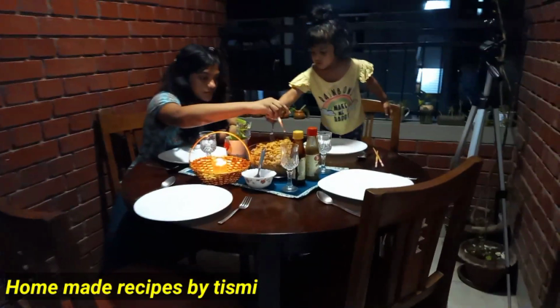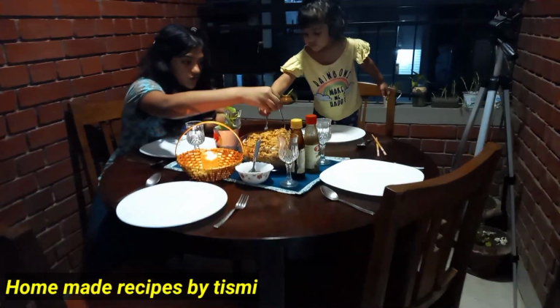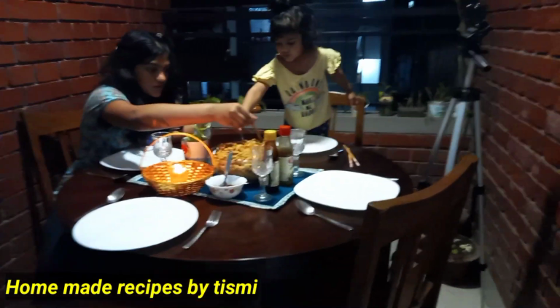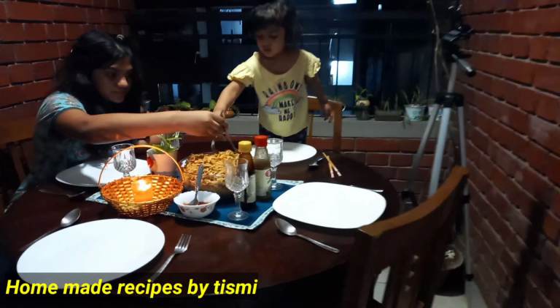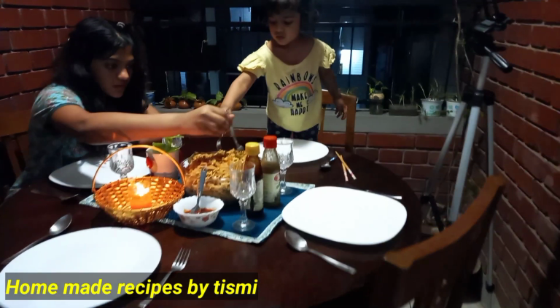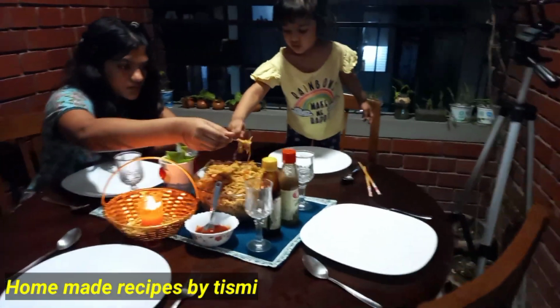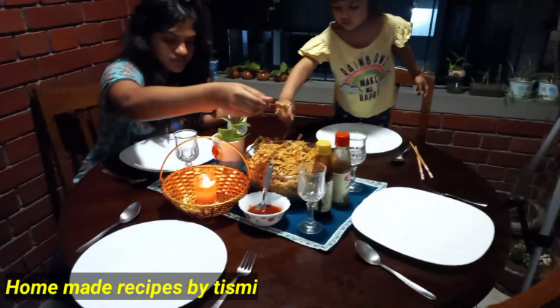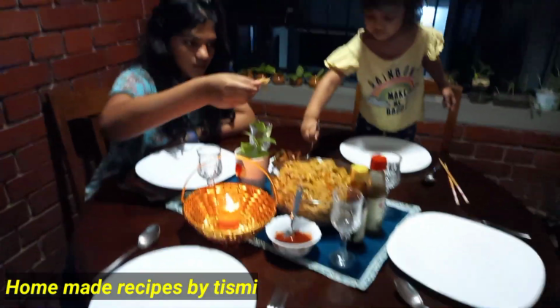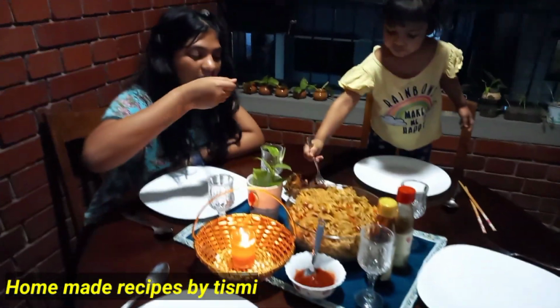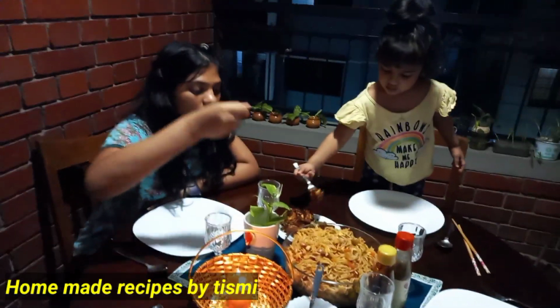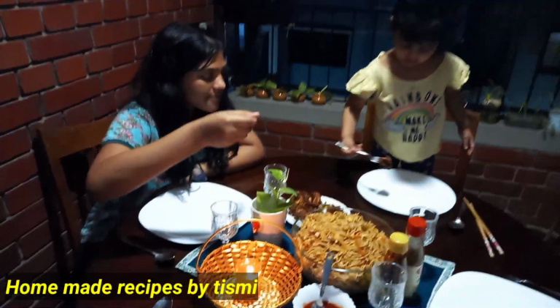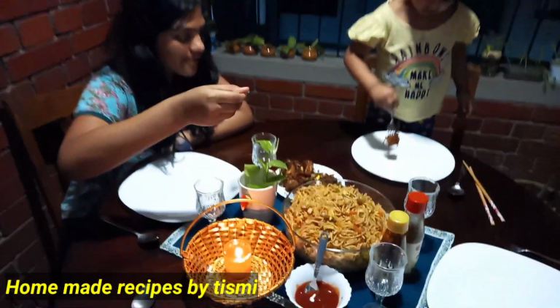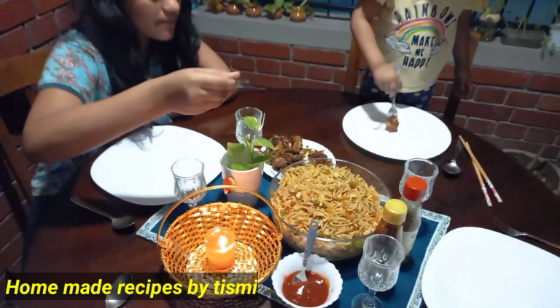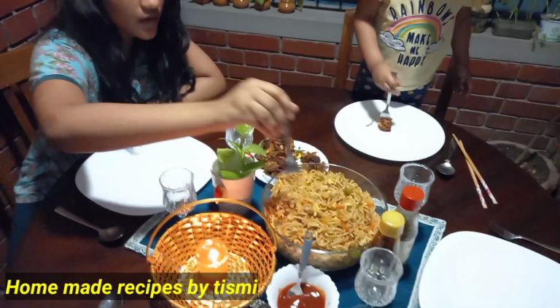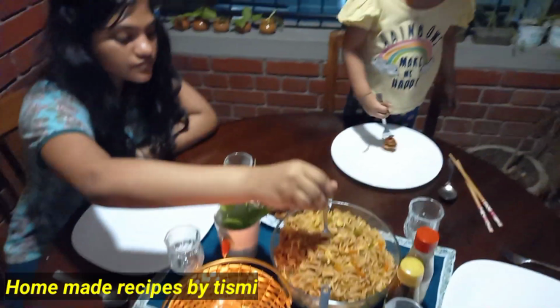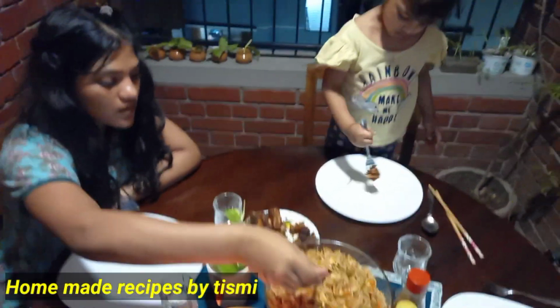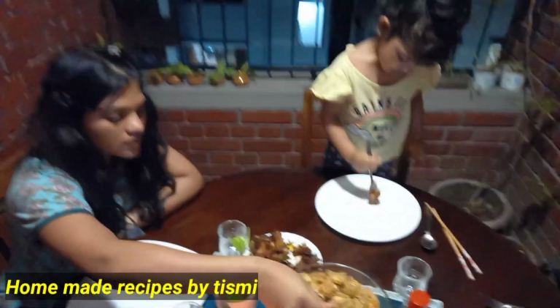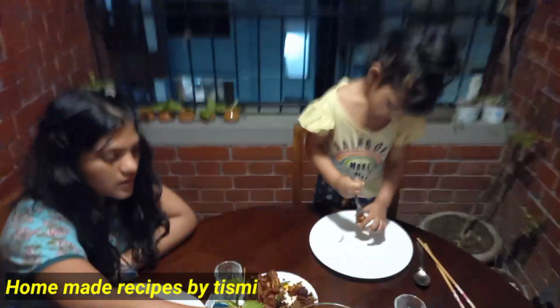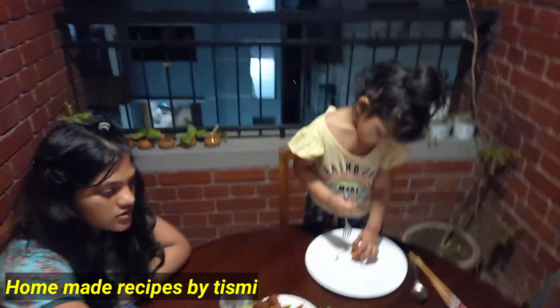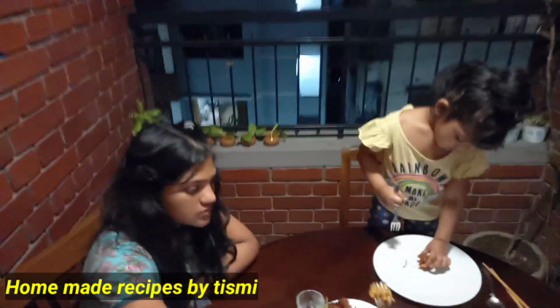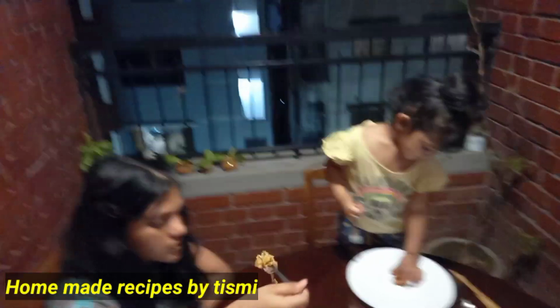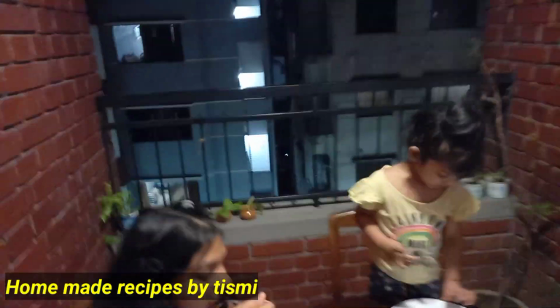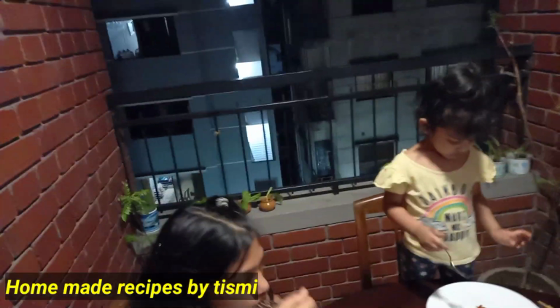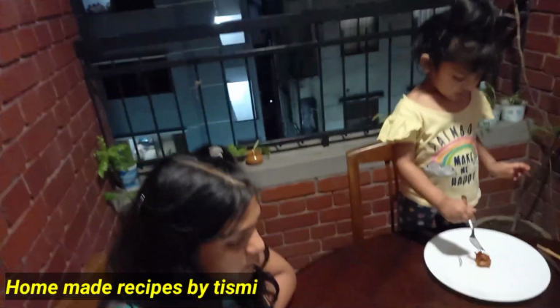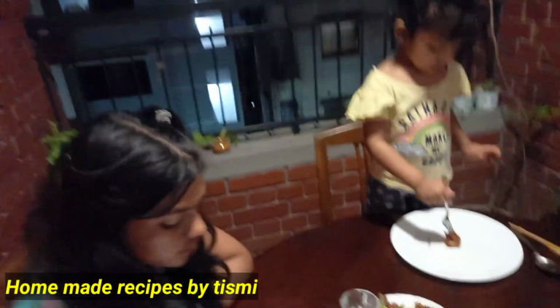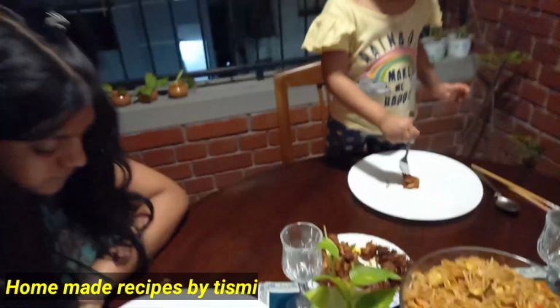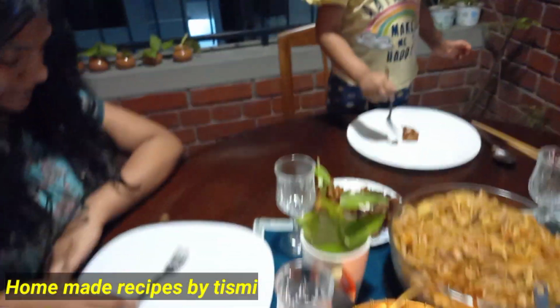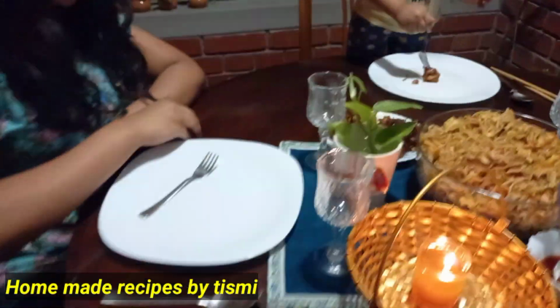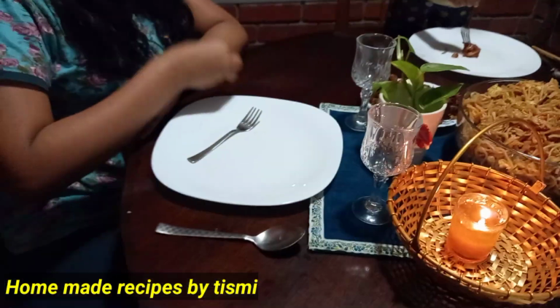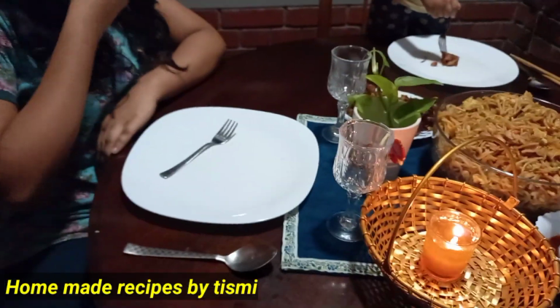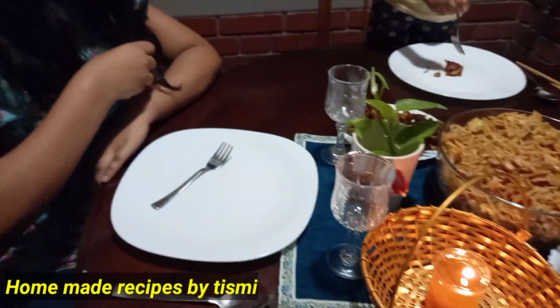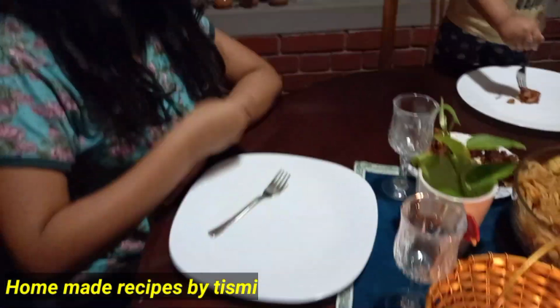I can make chicken hakka noodles right now. I am here giving a recipe for noodles, and I am here to serve it as well as I can.